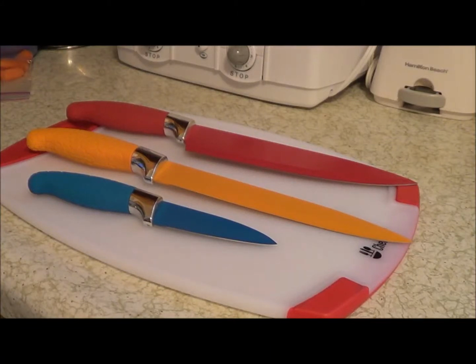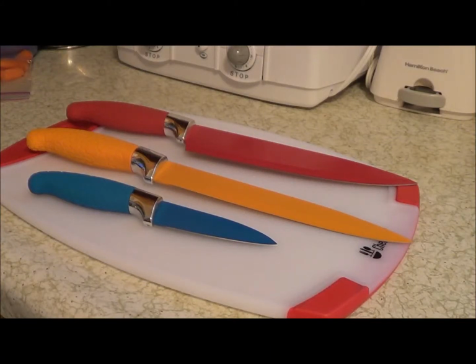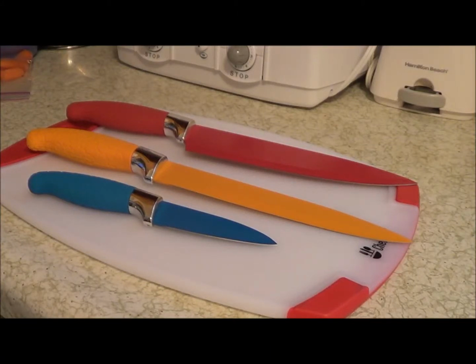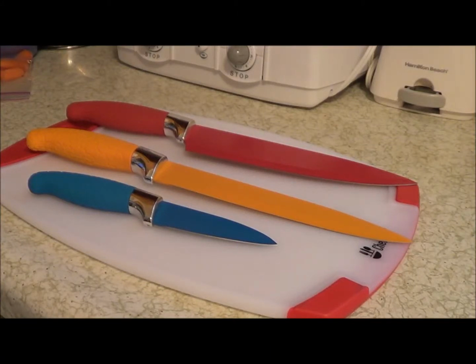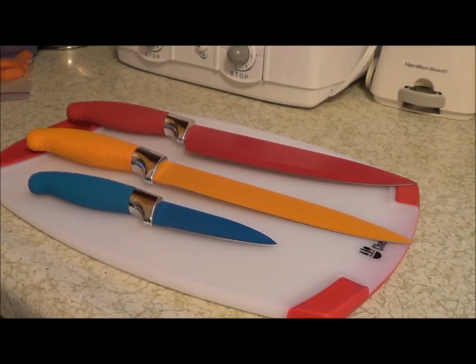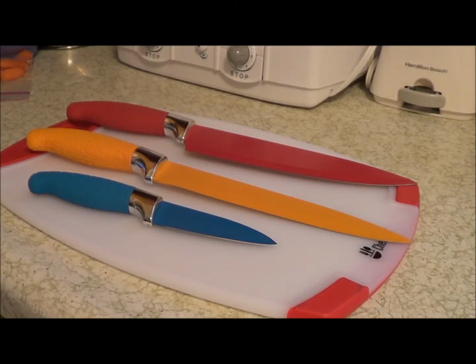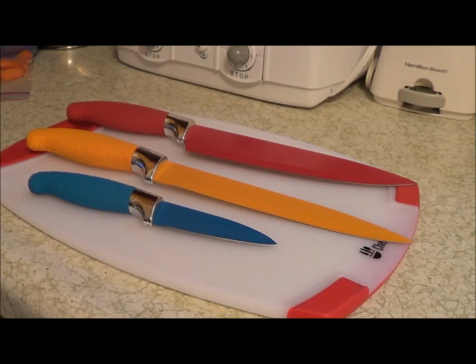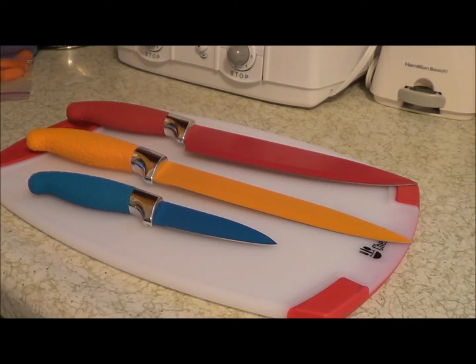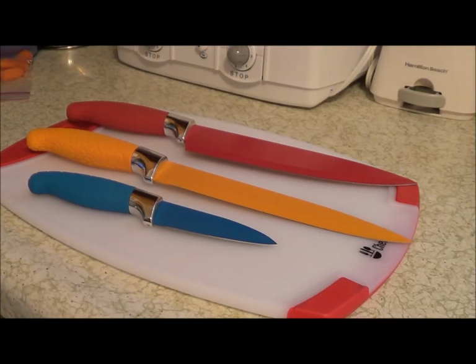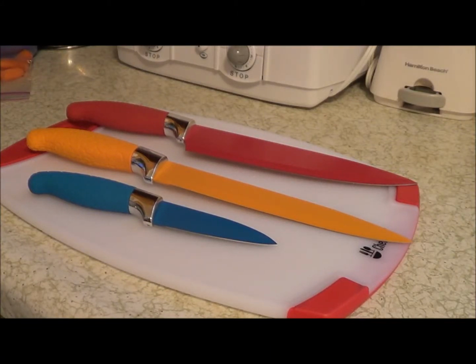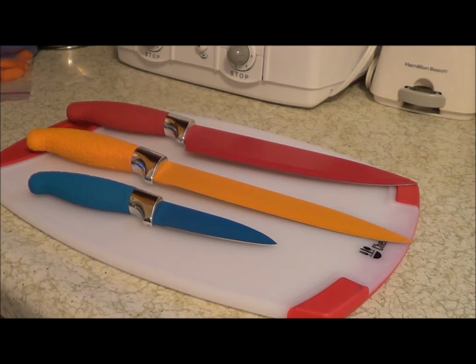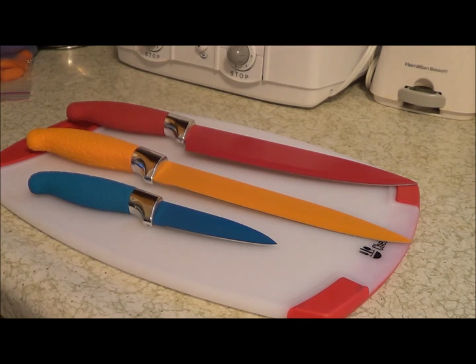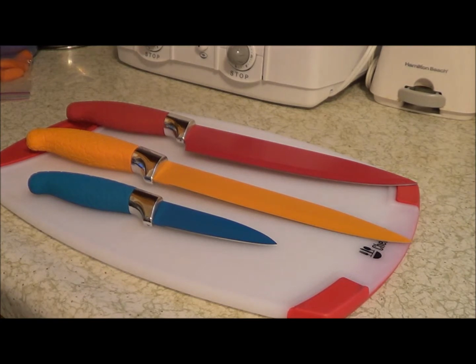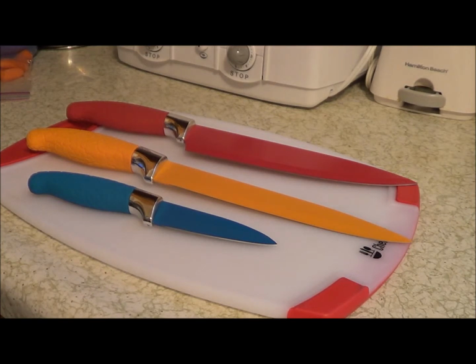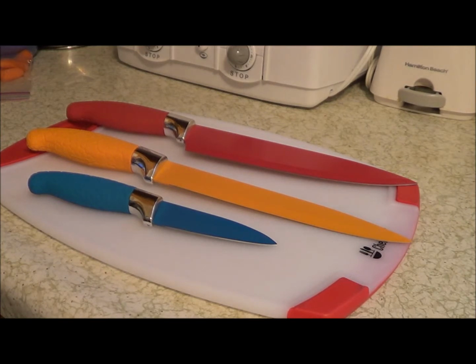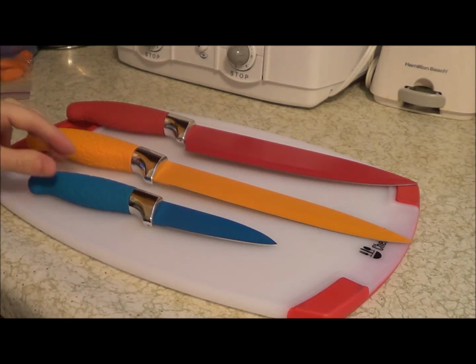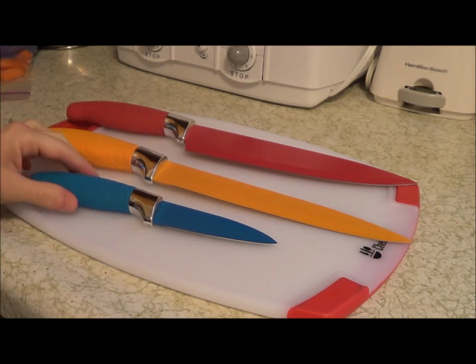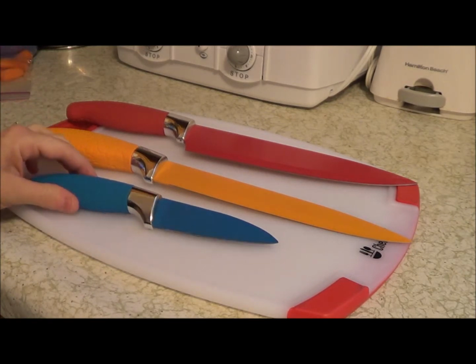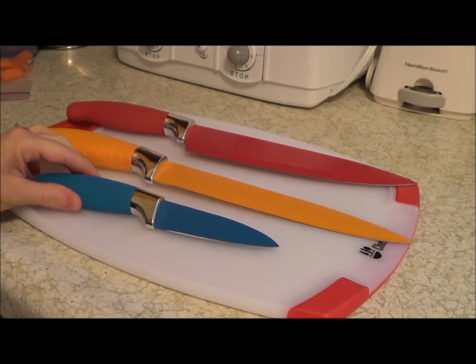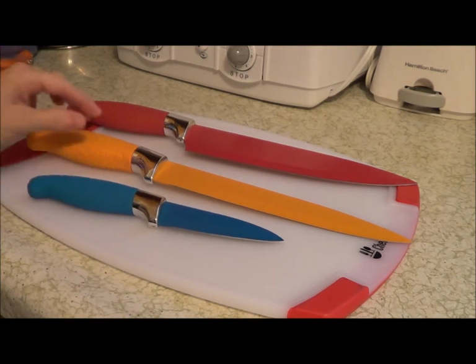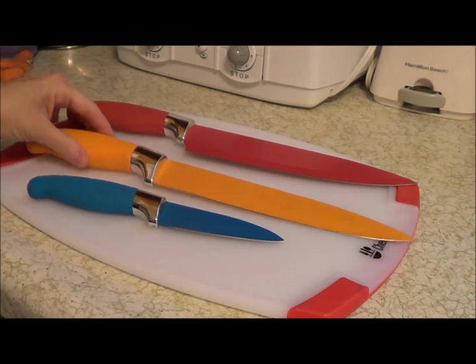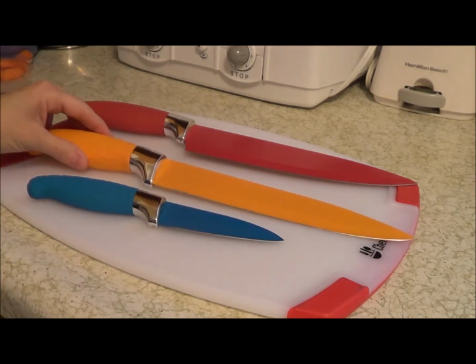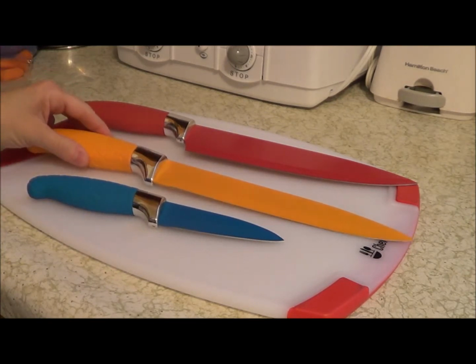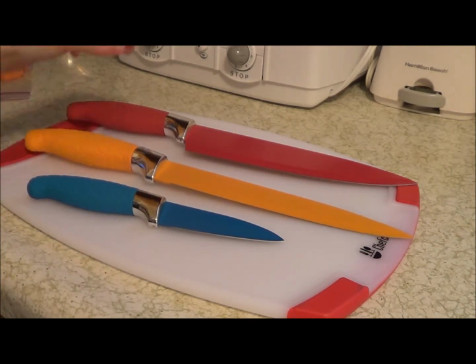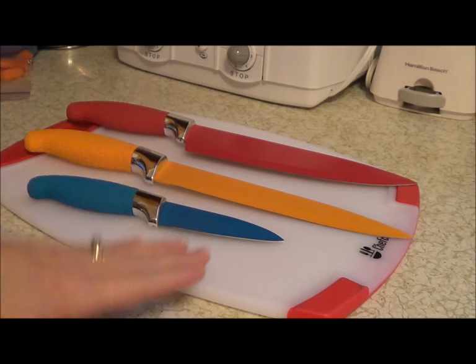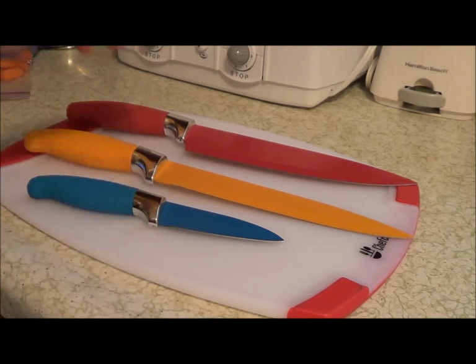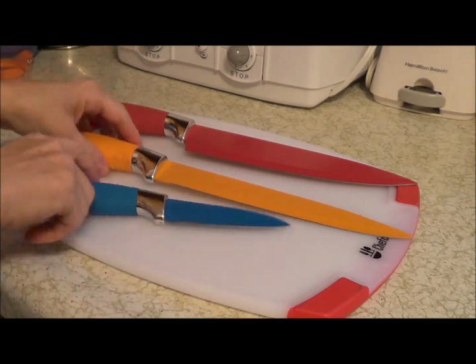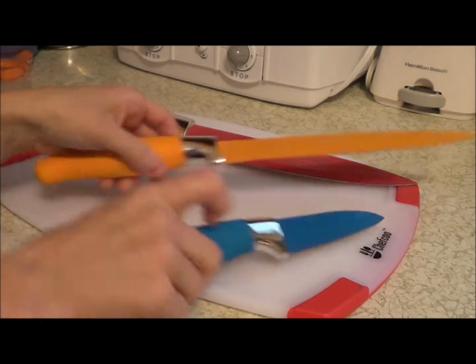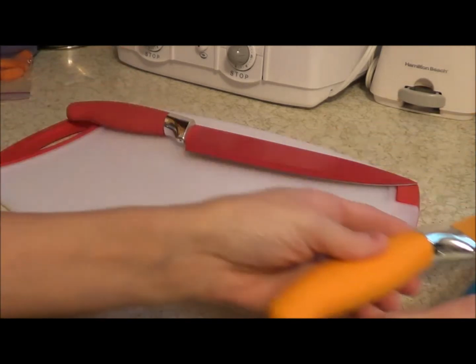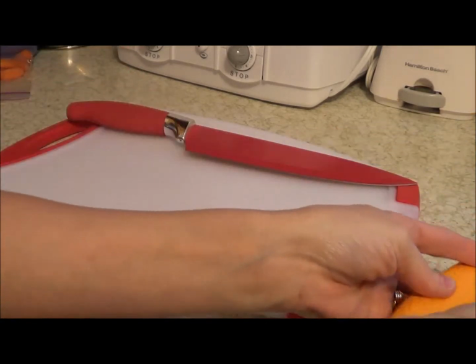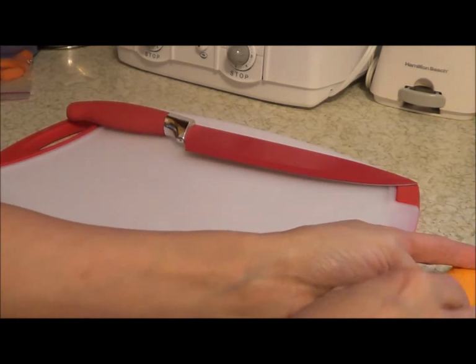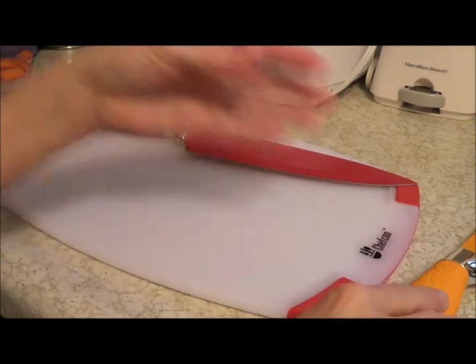What I want to share with you today is the cutting board set. With this set you get three different size knives and then you get this cutting board. Let me show you the cutting board first.